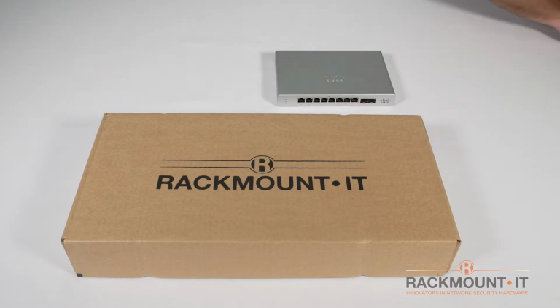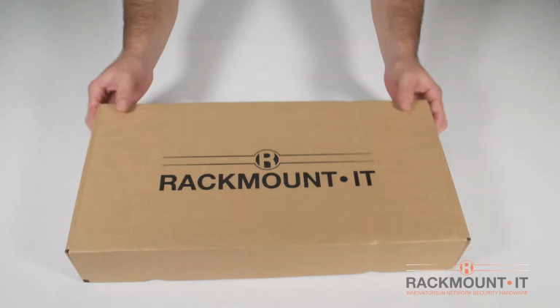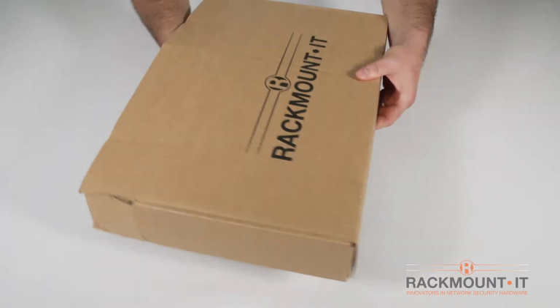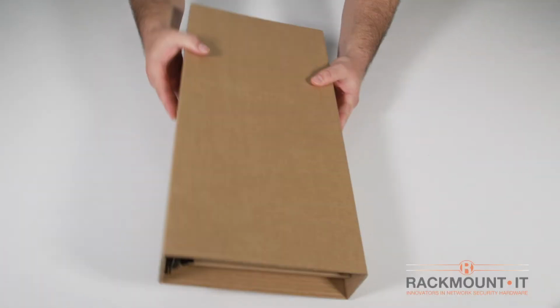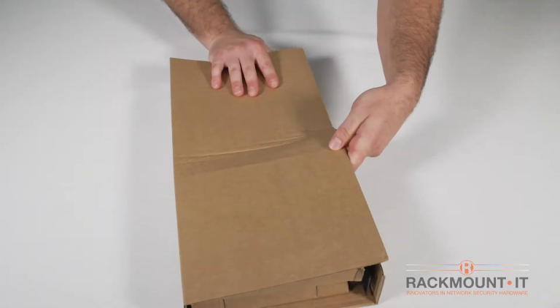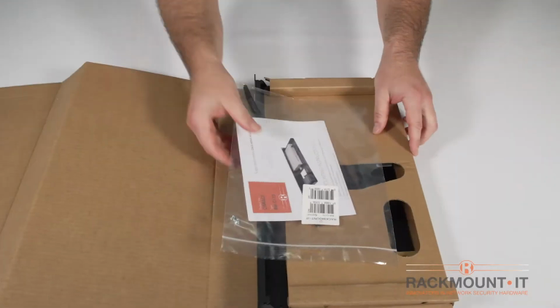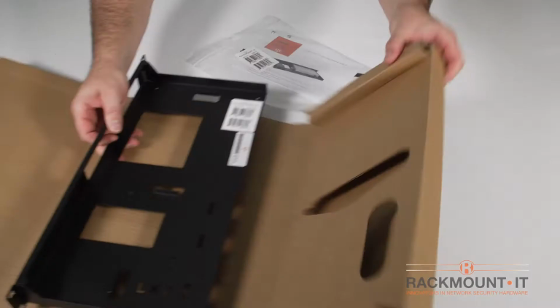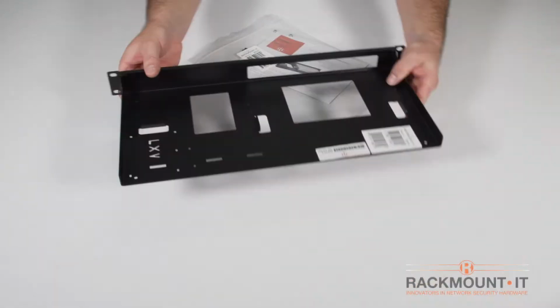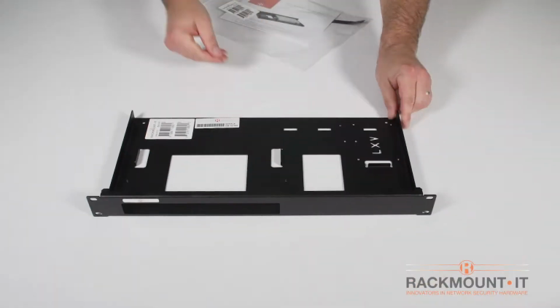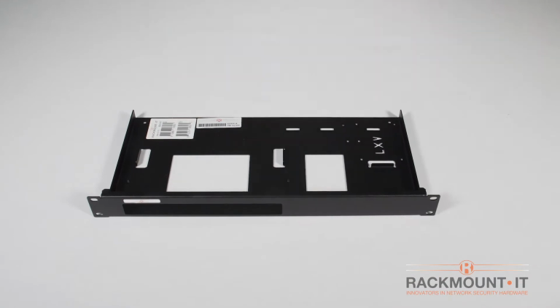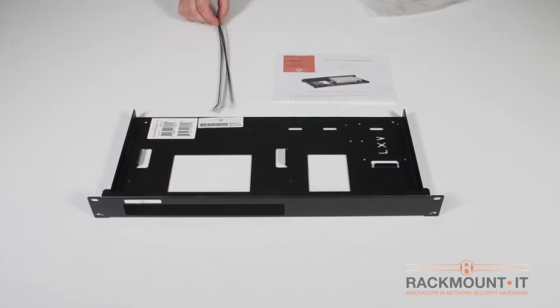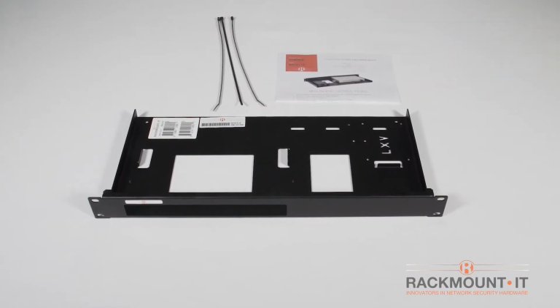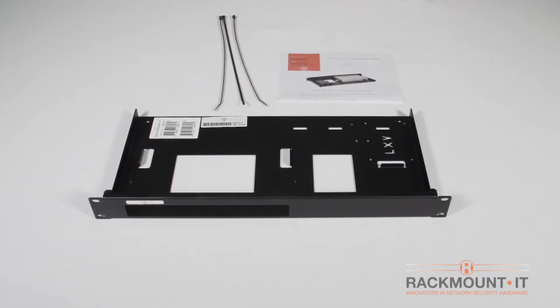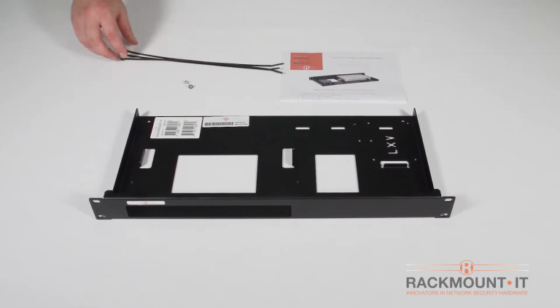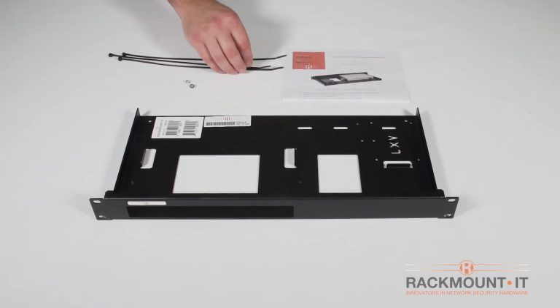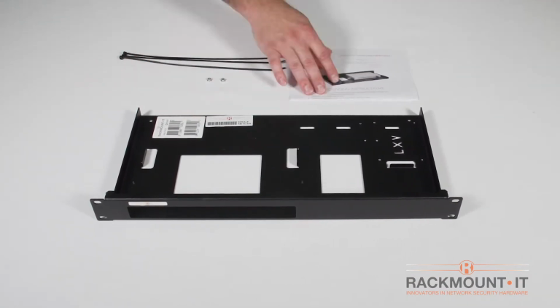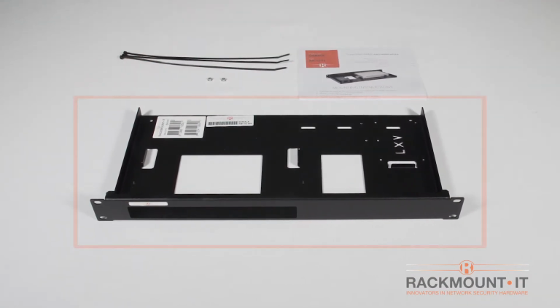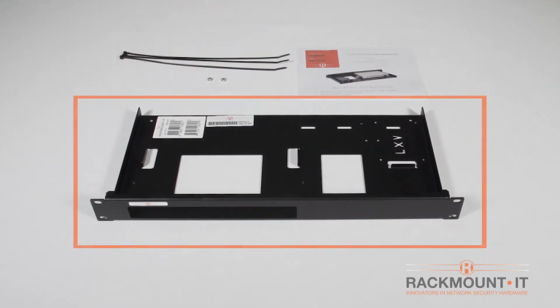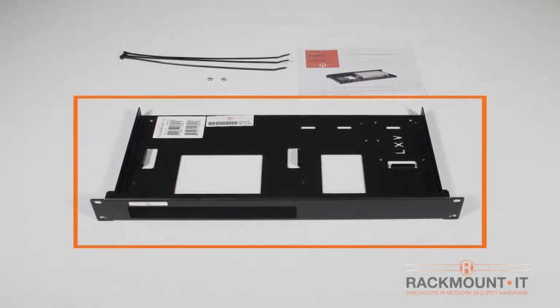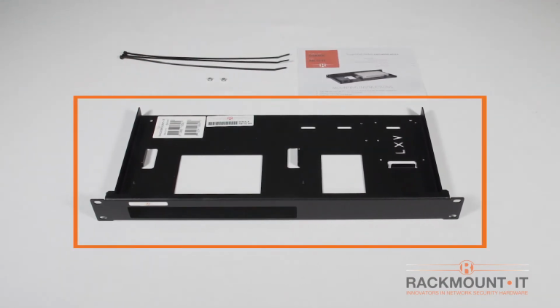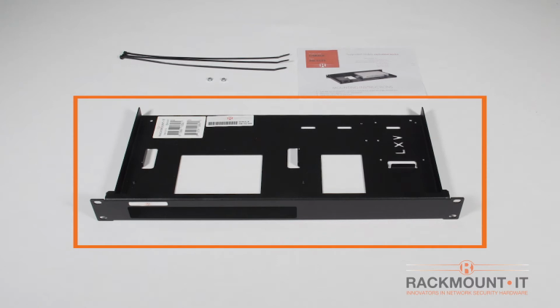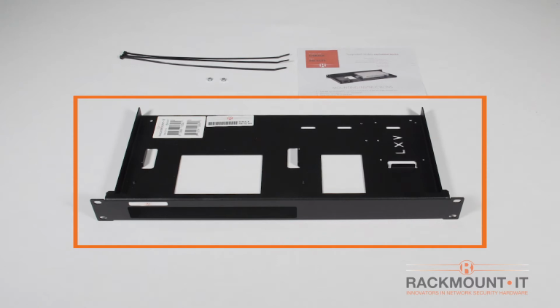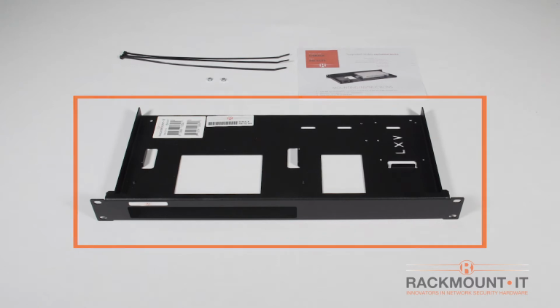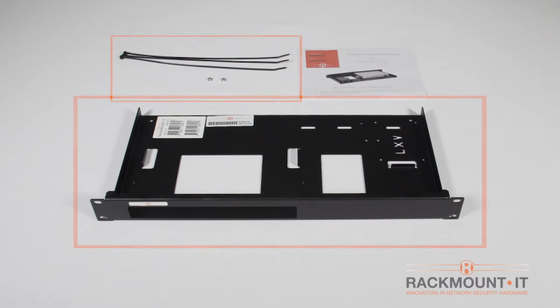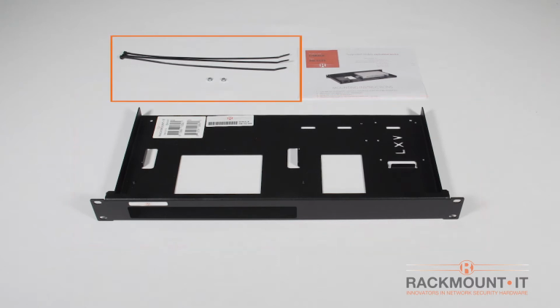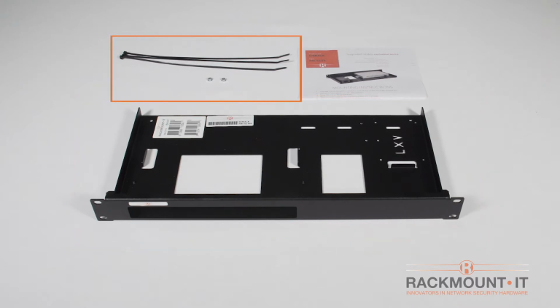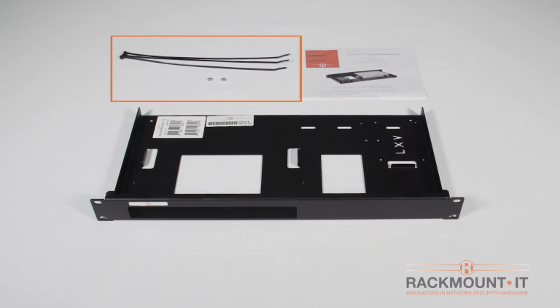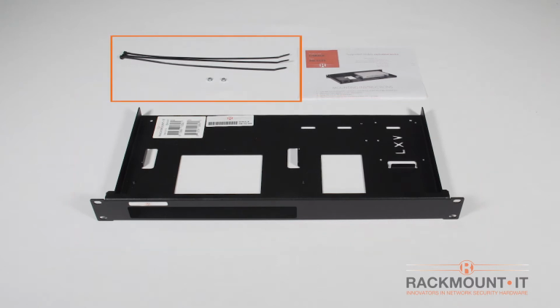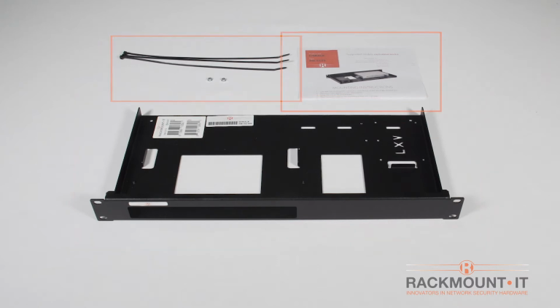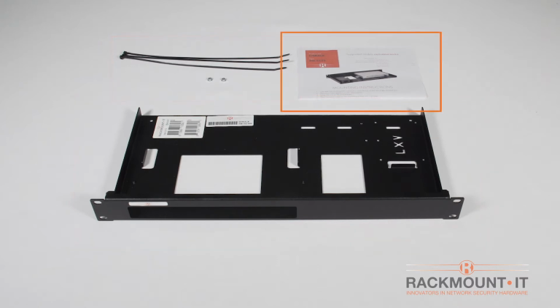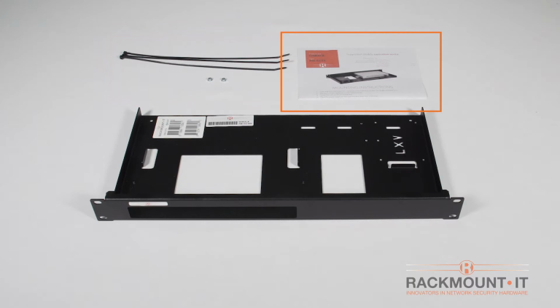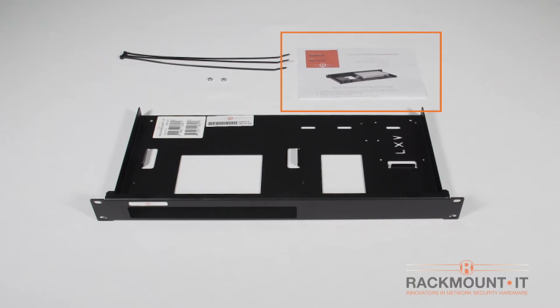Let's open the box and see what's inside. Included in the box is the 19 inch rackmount kit, 3 zip ties, 2 nuts, and installation instructions.